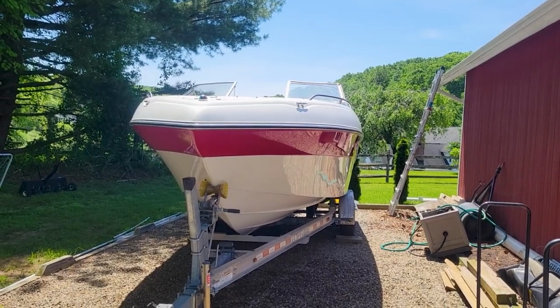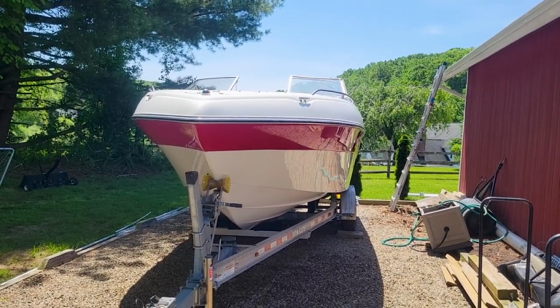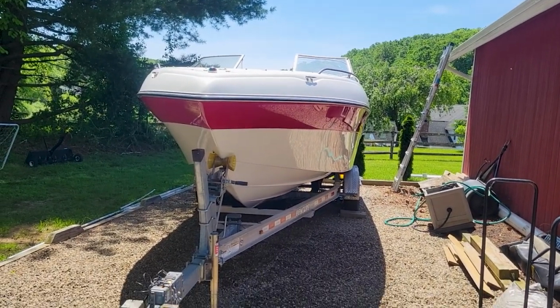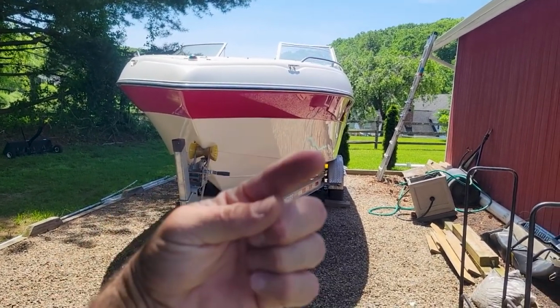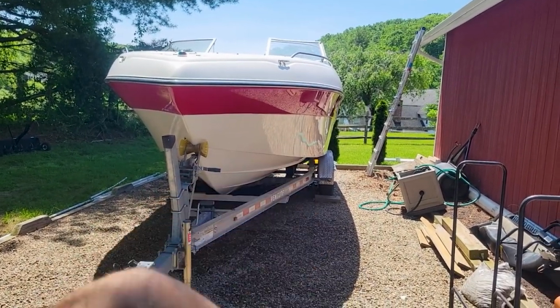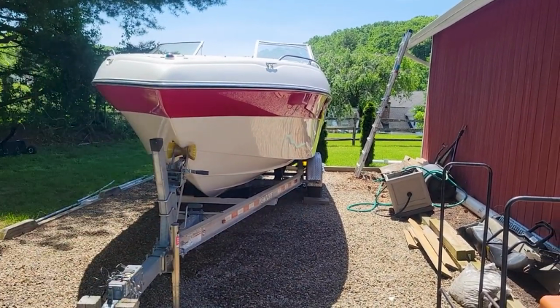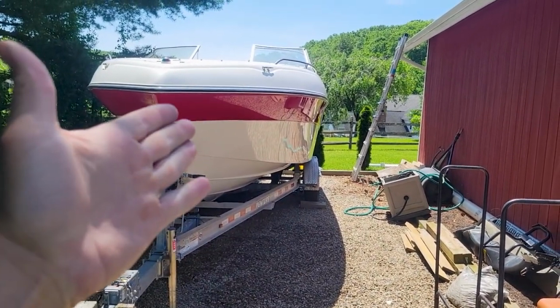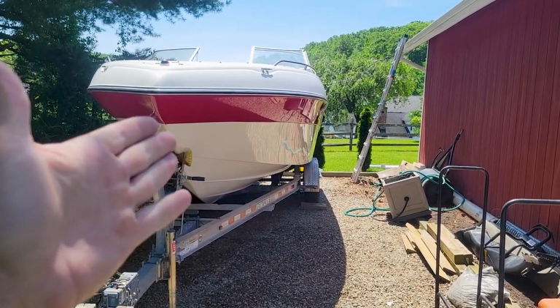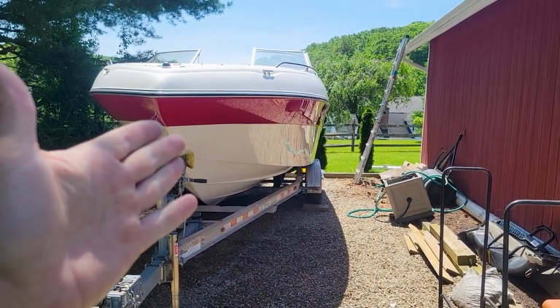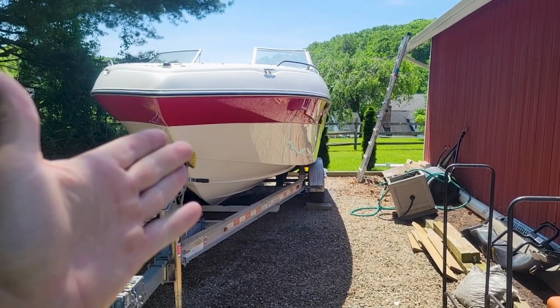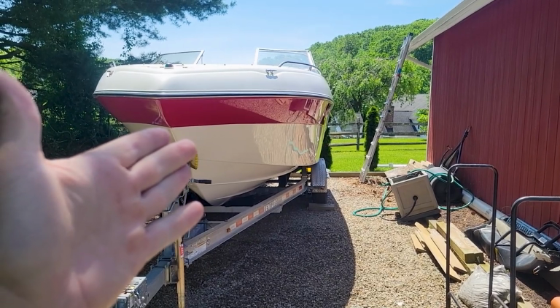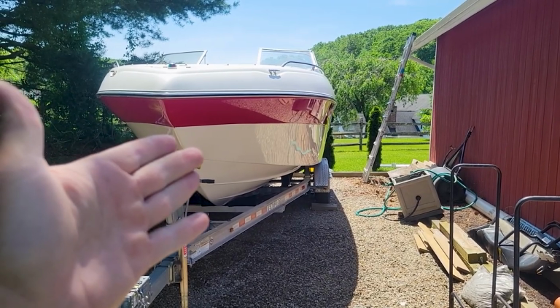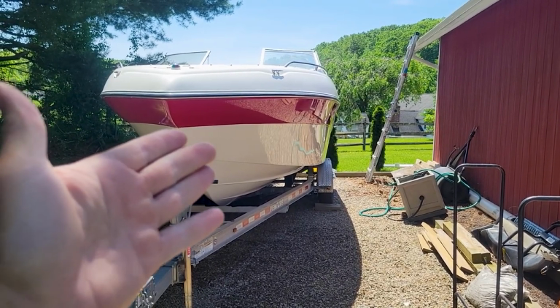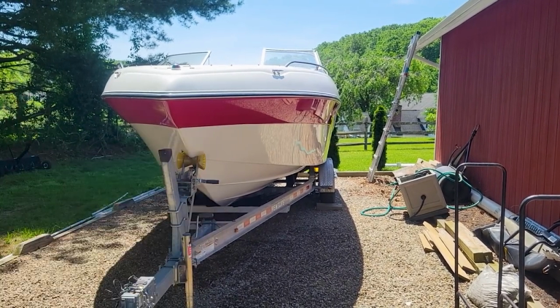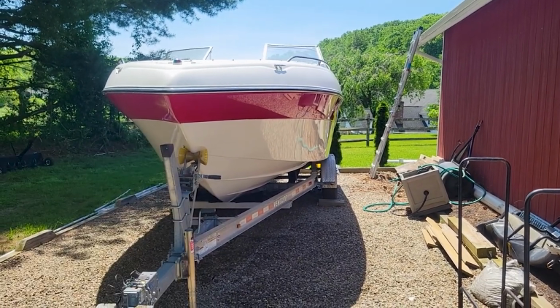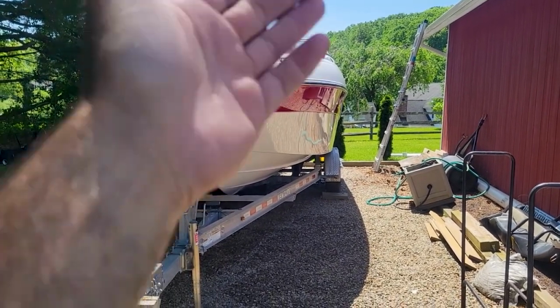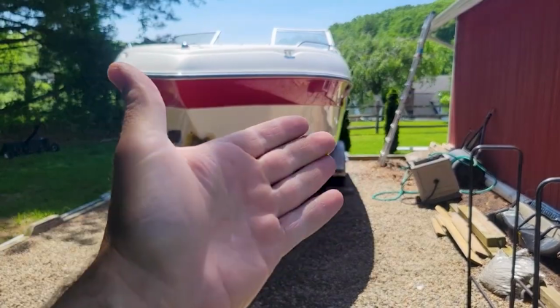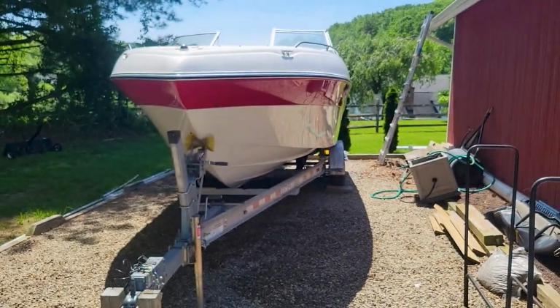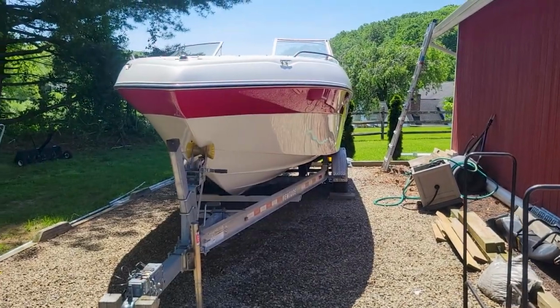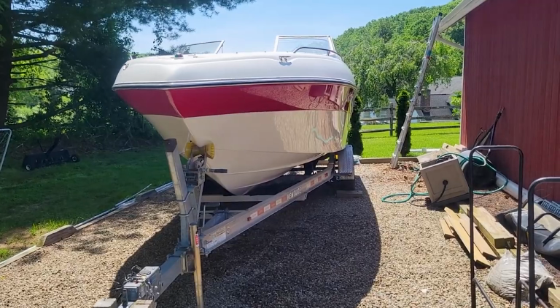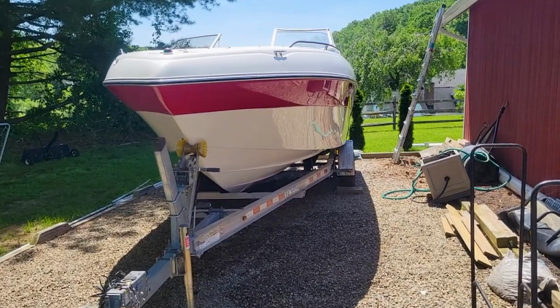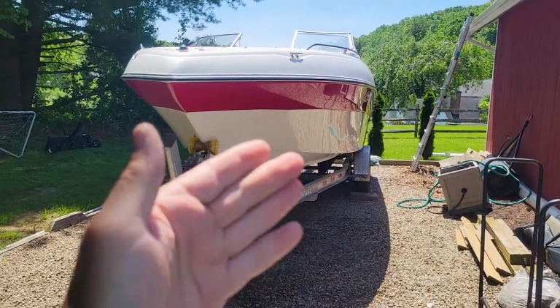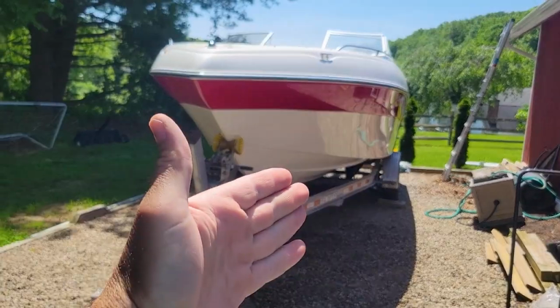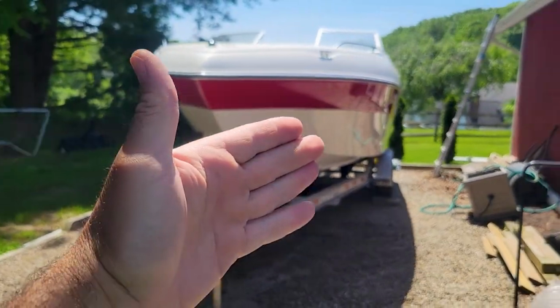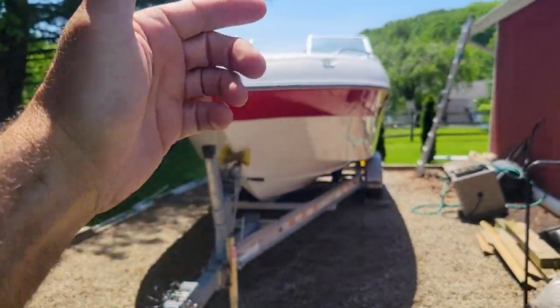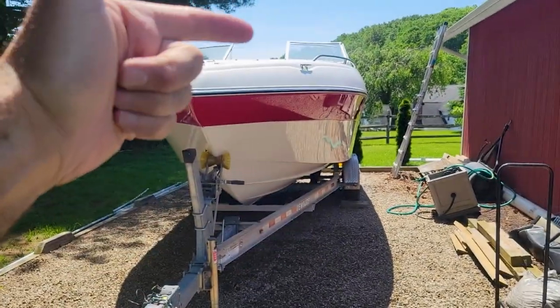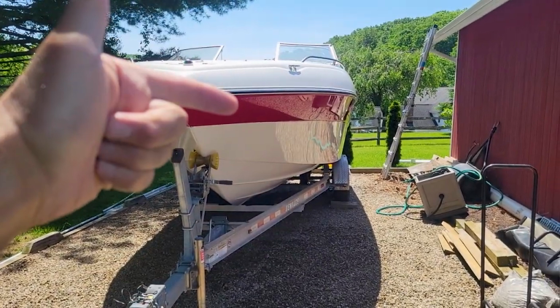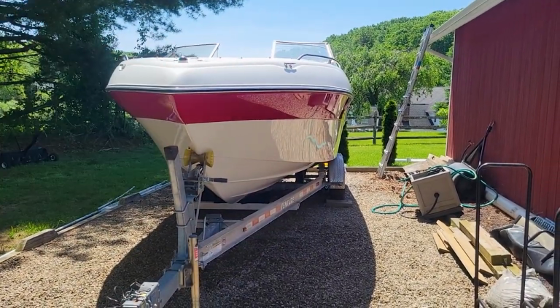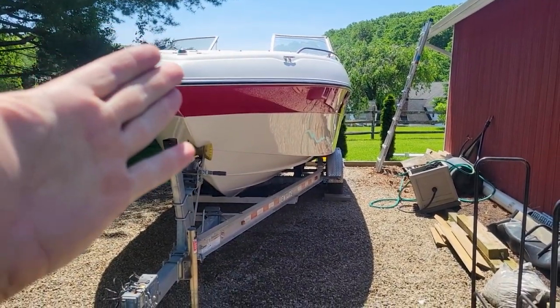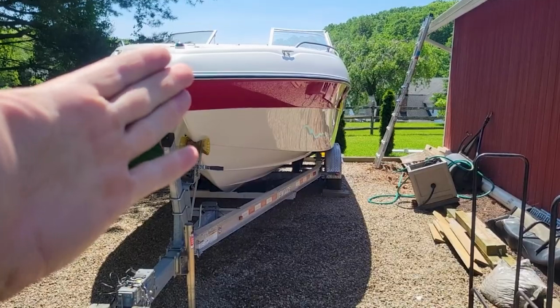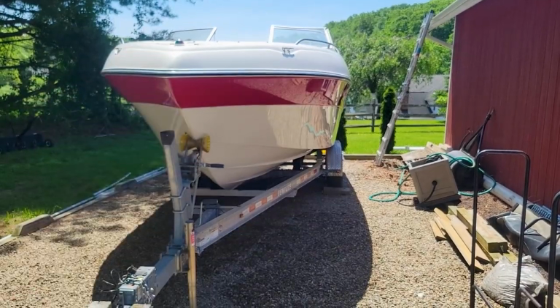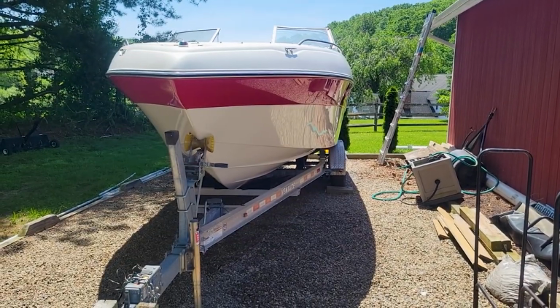Welcome to Doug Does Stuff. I'm Doug and today we're doing the 1997 Four Winds 240 Horizon again. We're going to be working on the bottom side and then the top side, trying to get this old girl polished up.